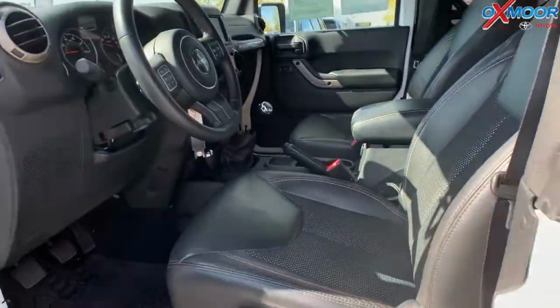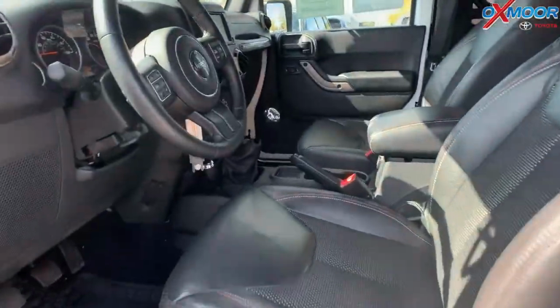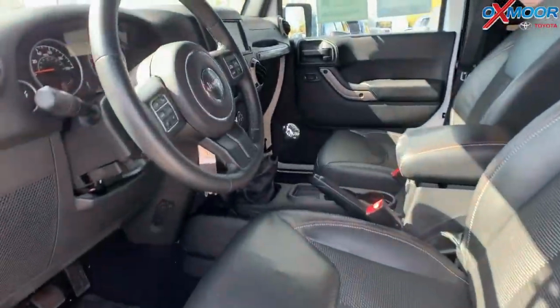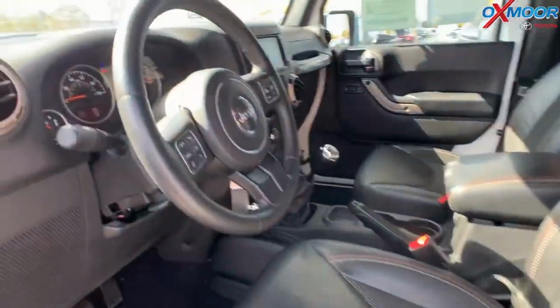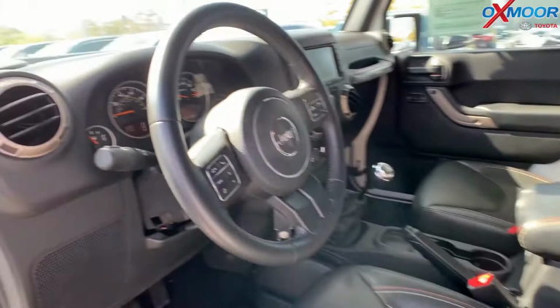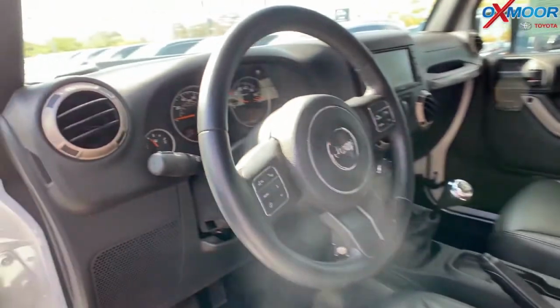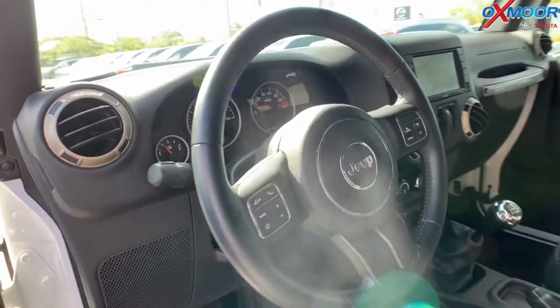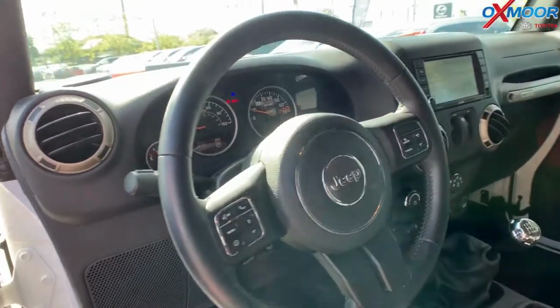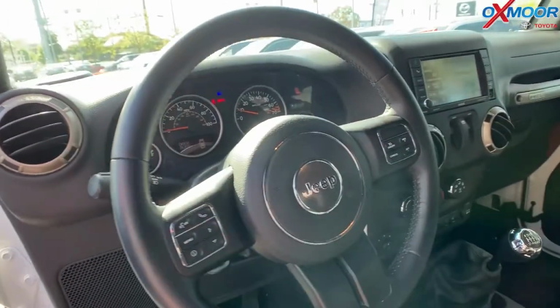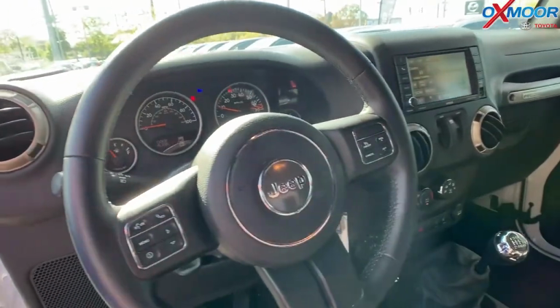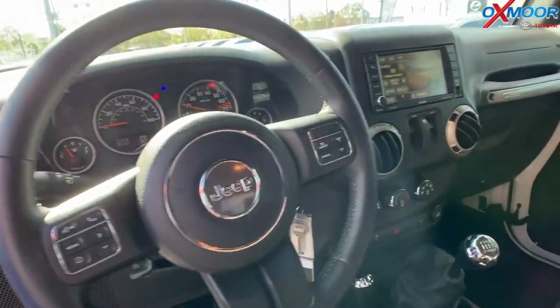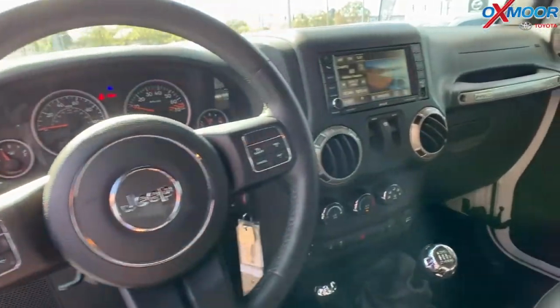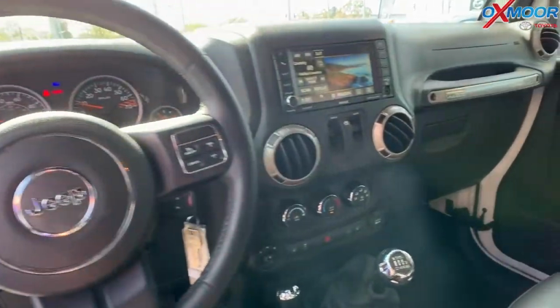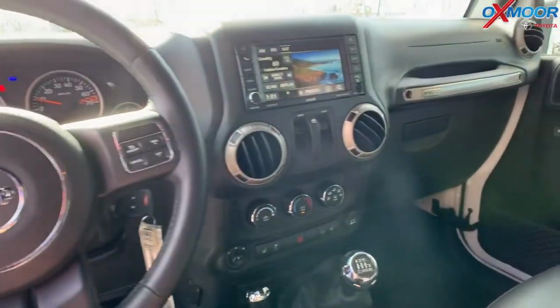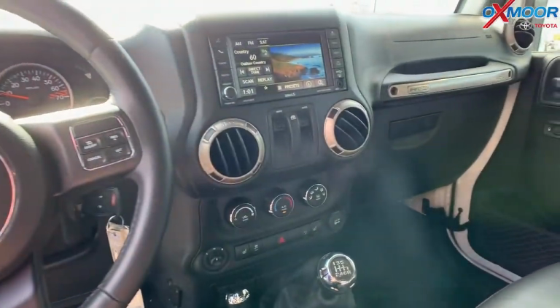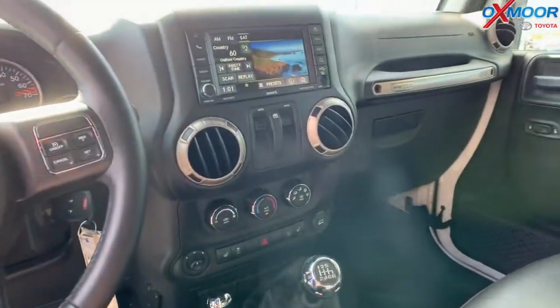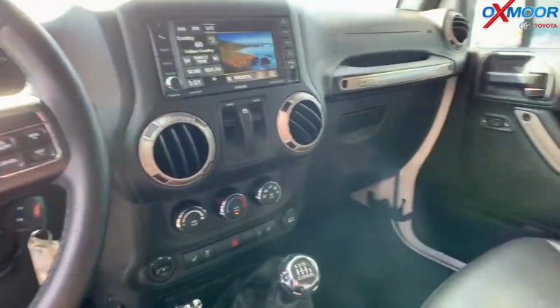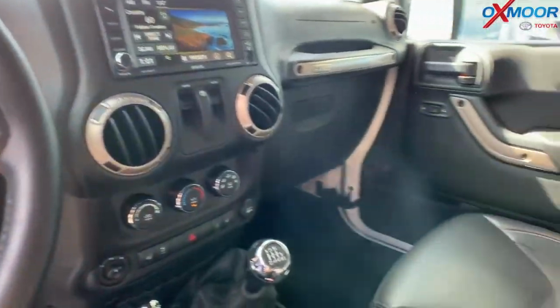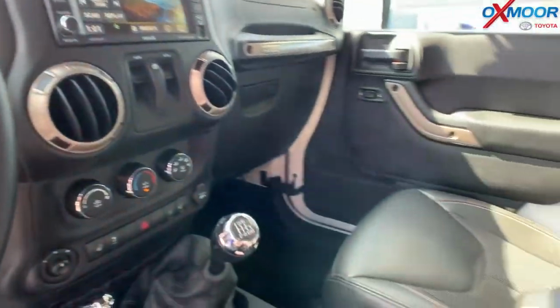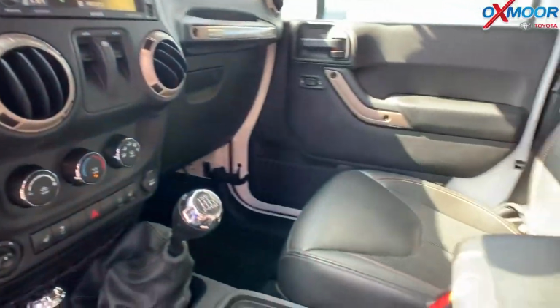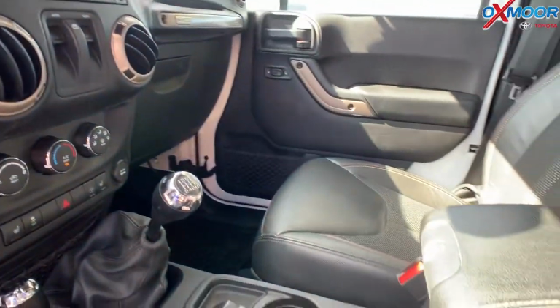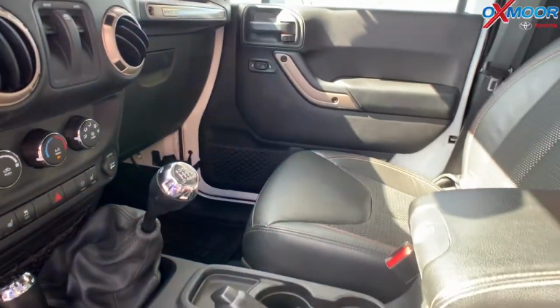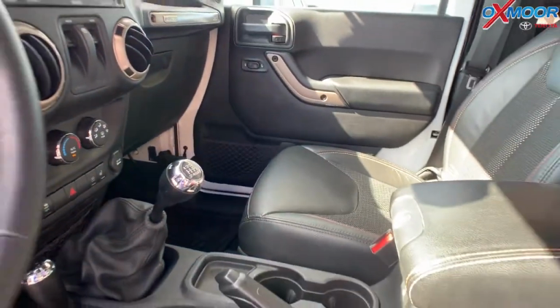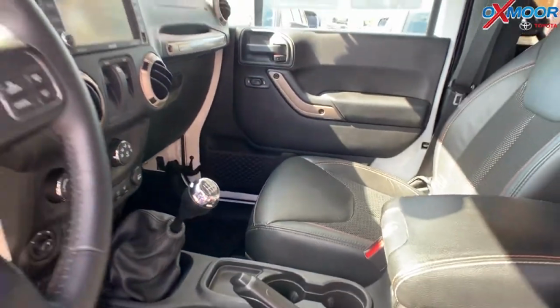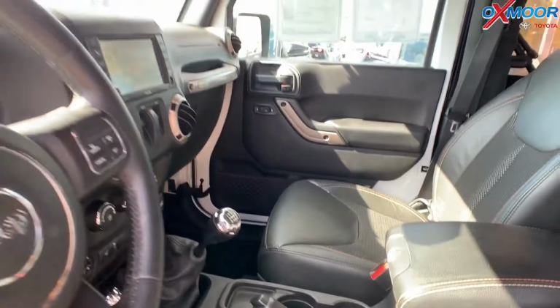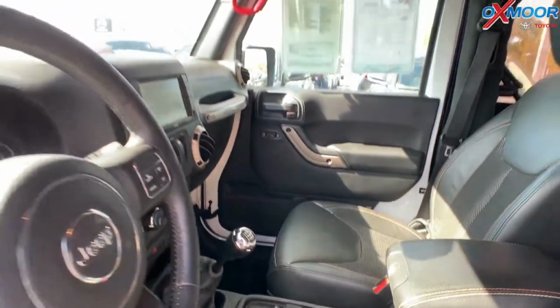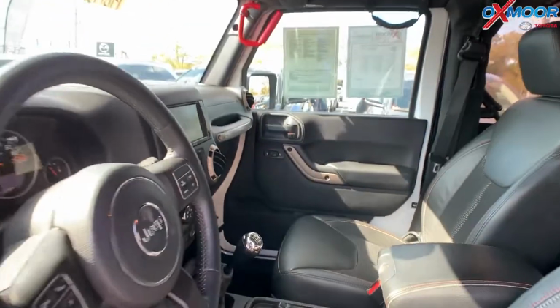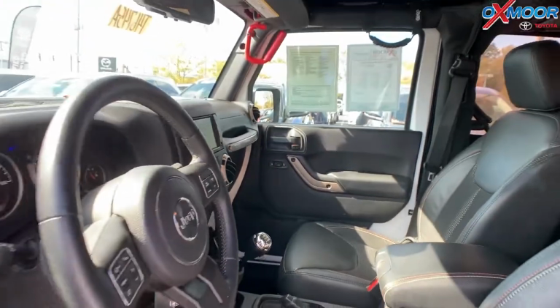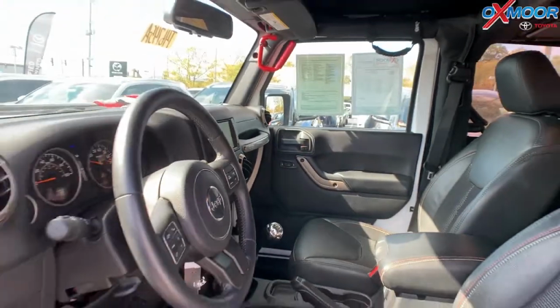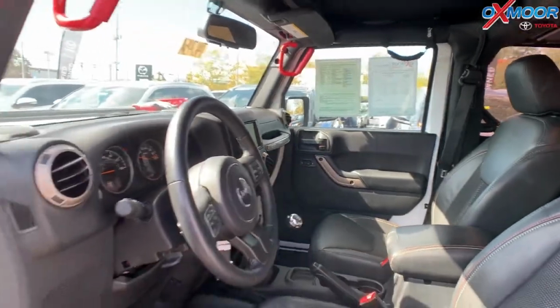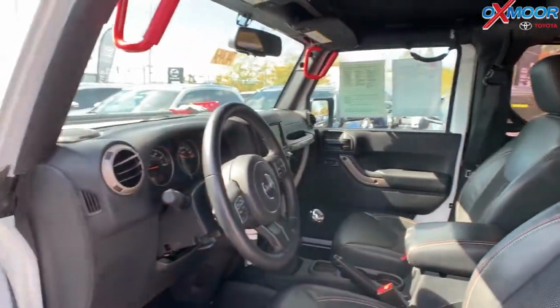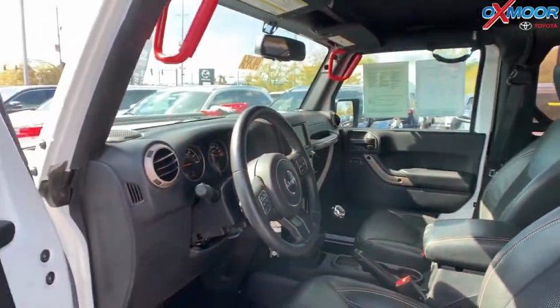The interior is black. The mileage on this is 44,099 miles. The price is $26,699.